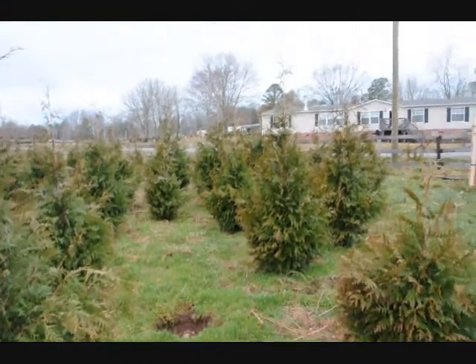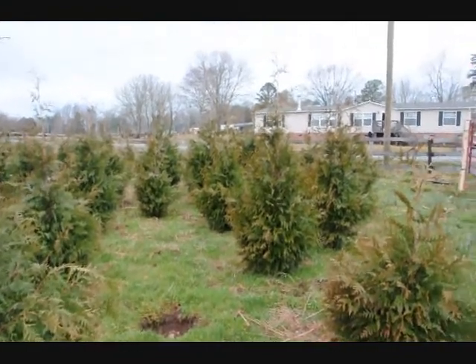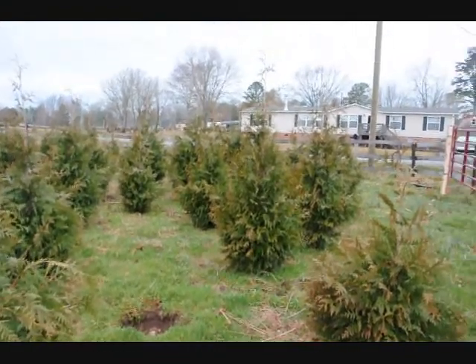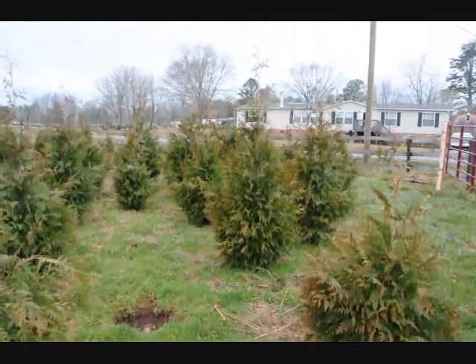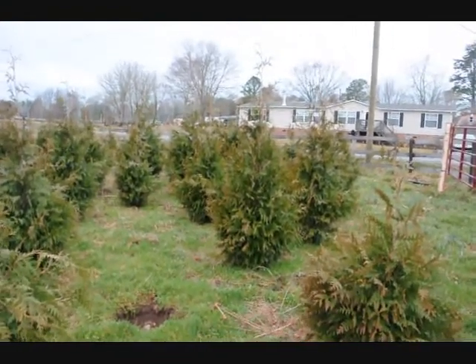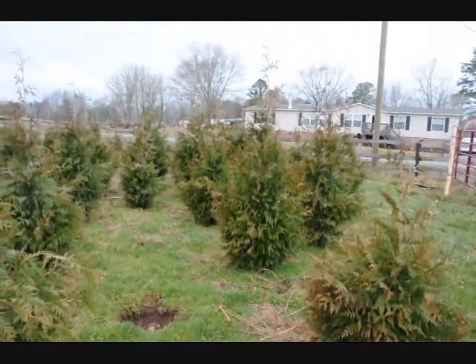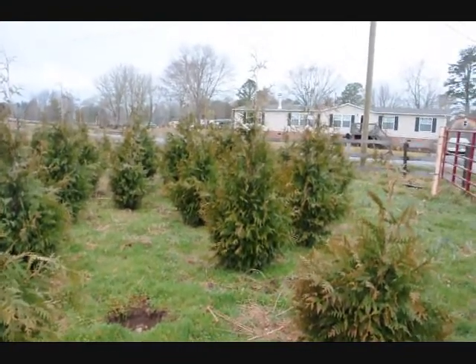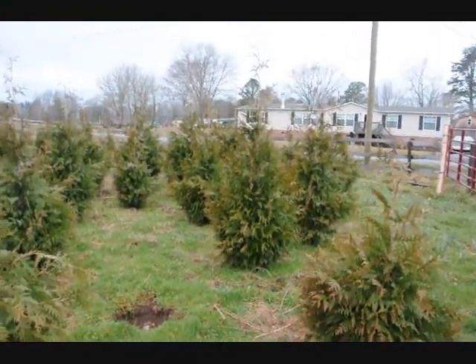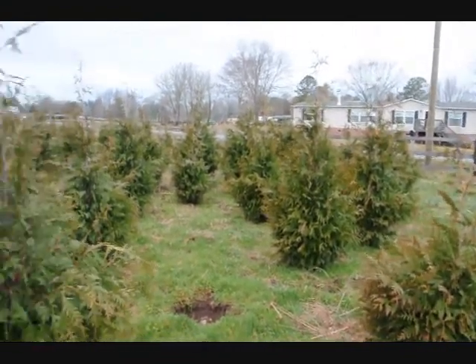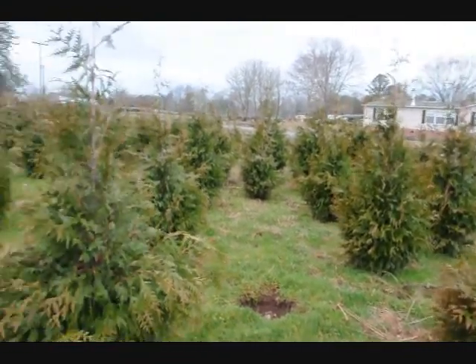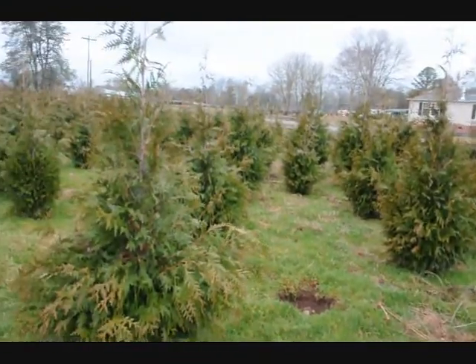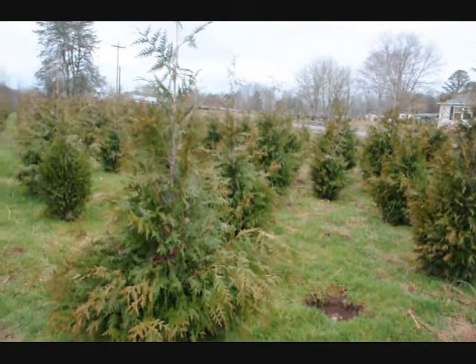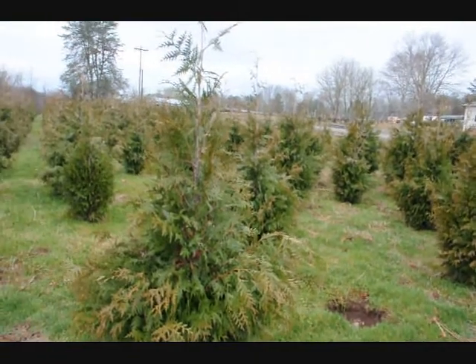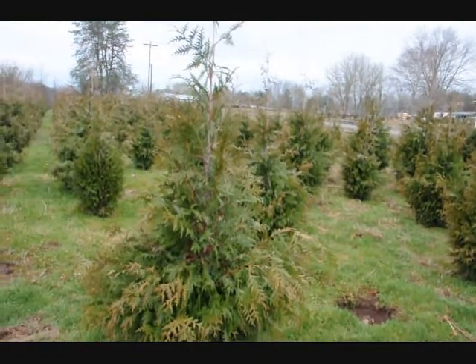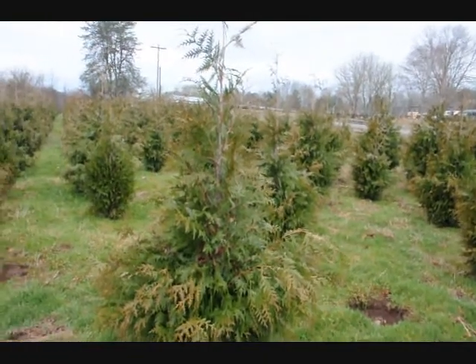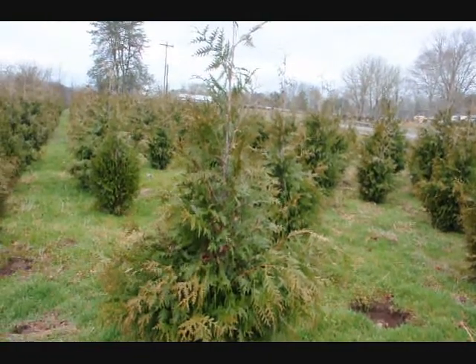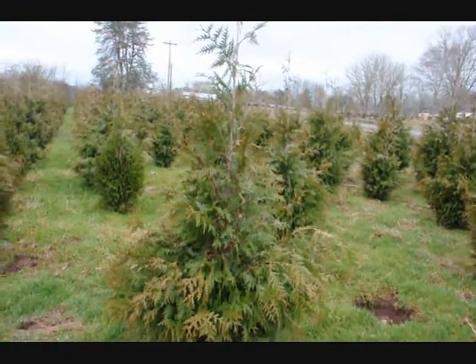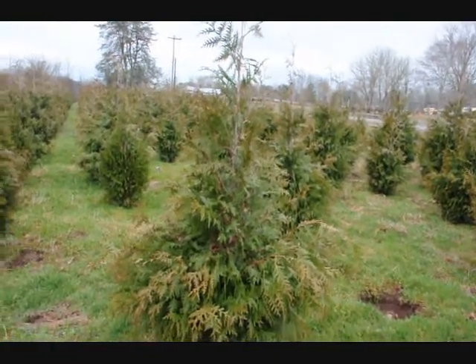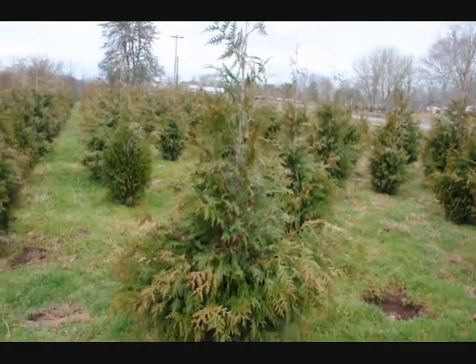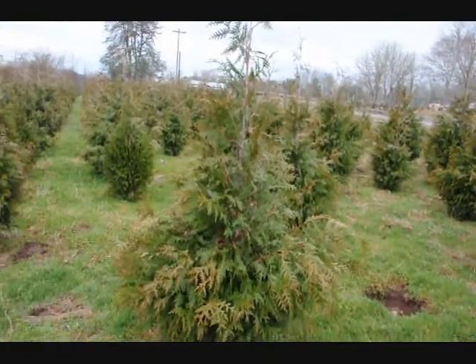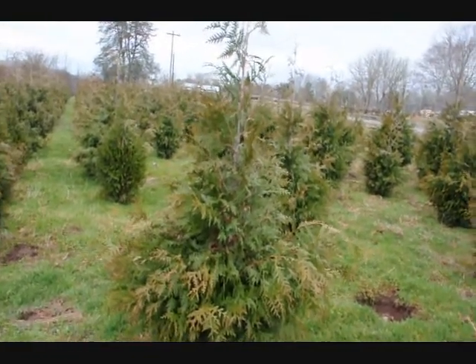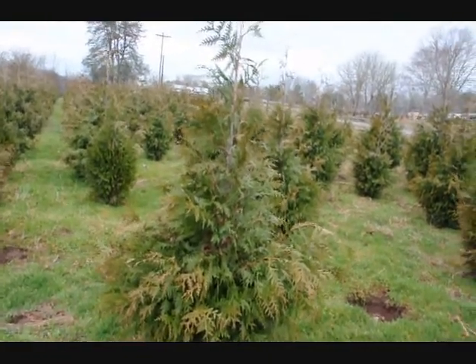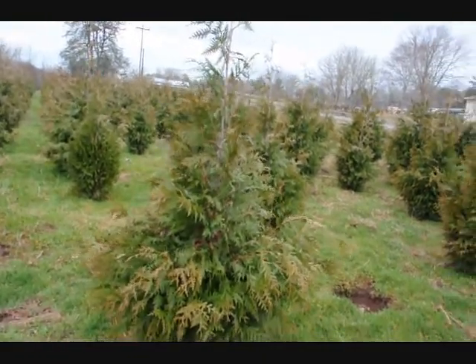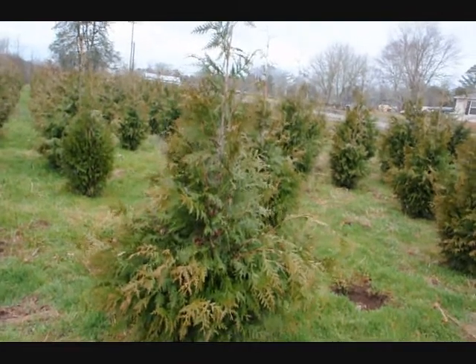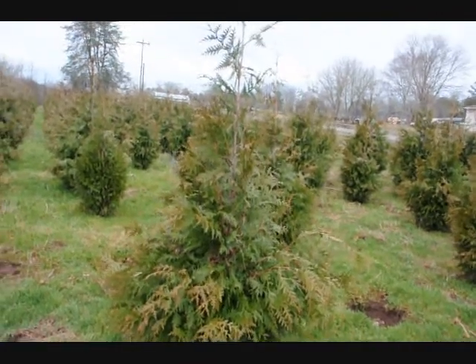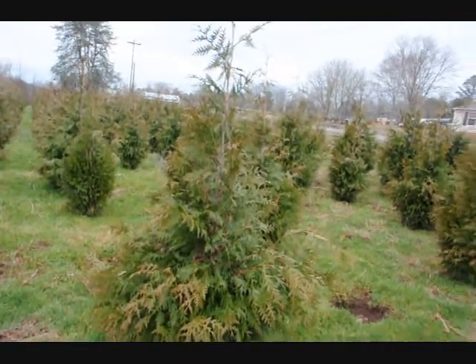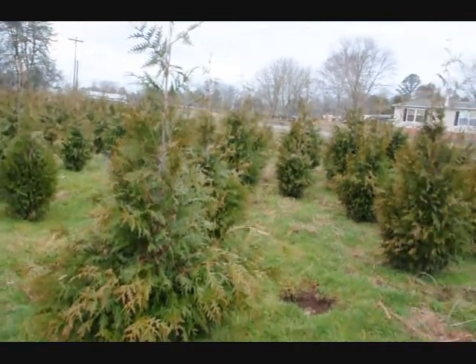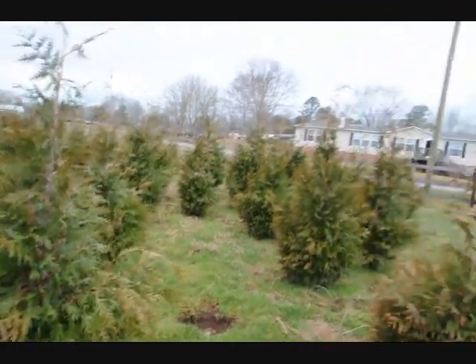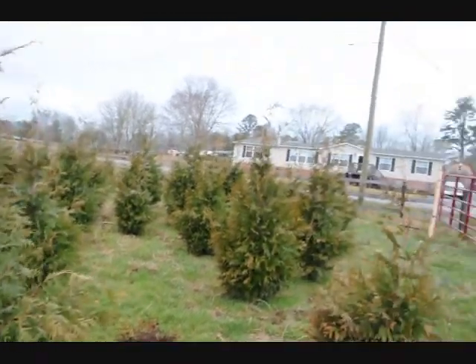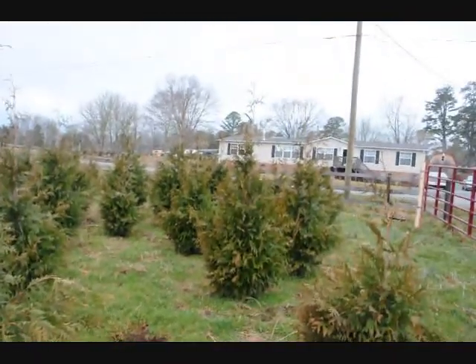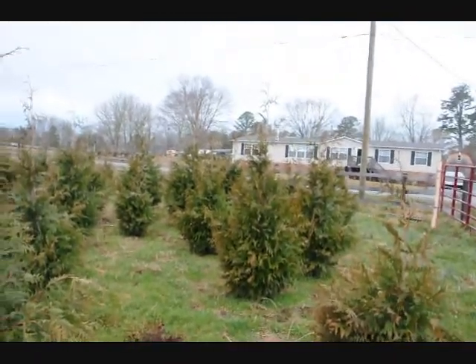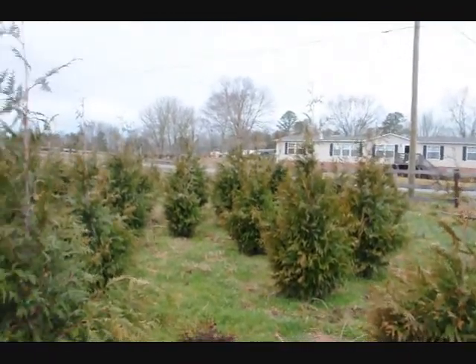This is an arborvitae that's similar to the Green Giant, but a little bit narrower. It's for a place where you need narrow arborvitaes that grow tall. This is called the Steeplechase. These are our five to six foot Steeplechase.